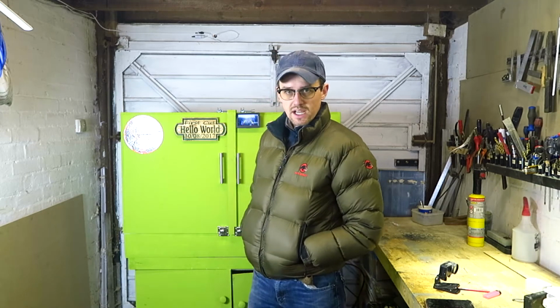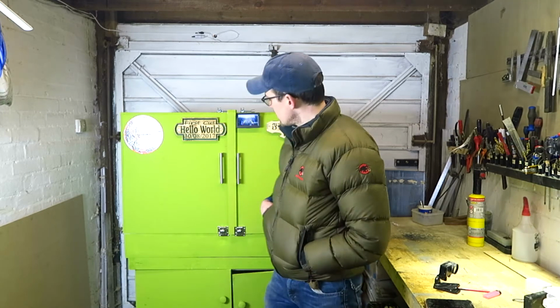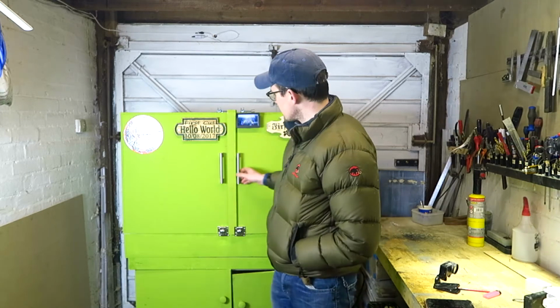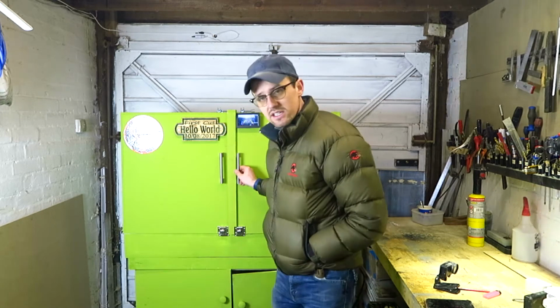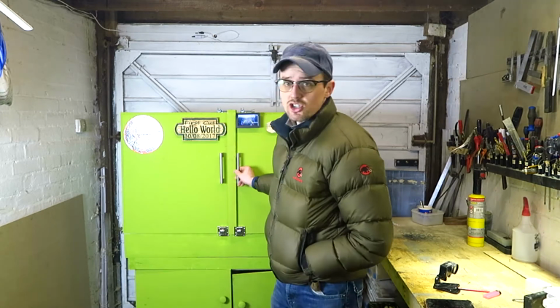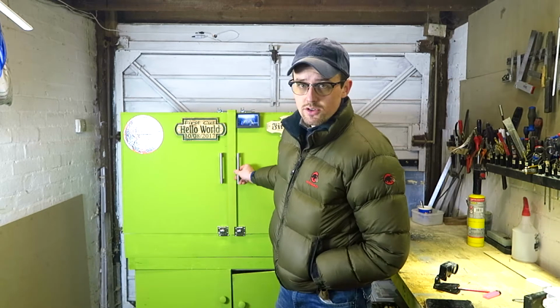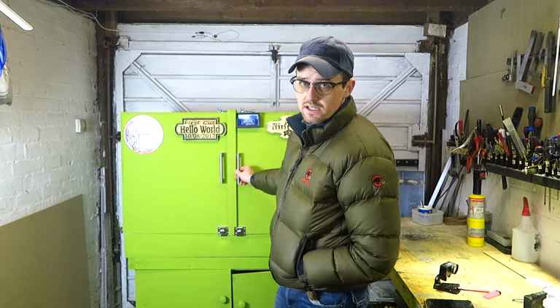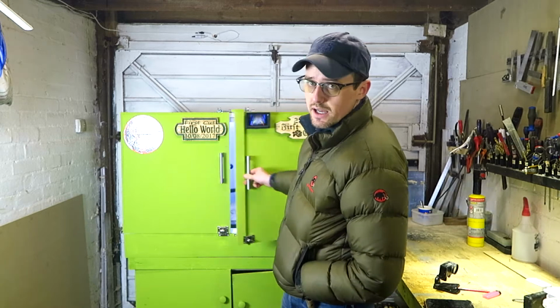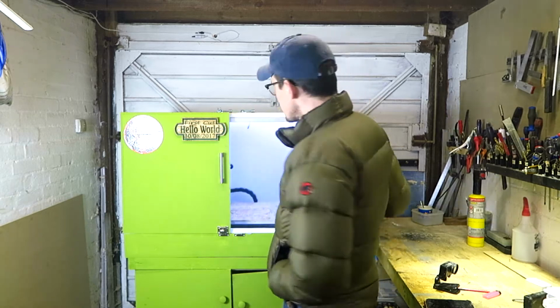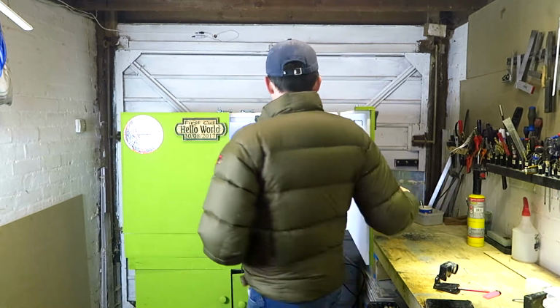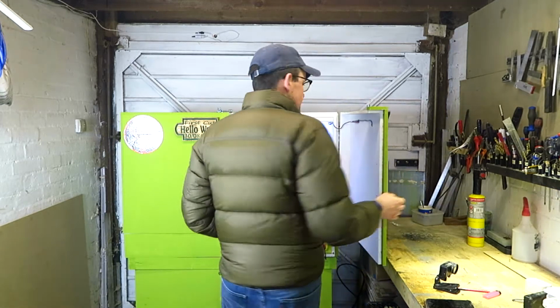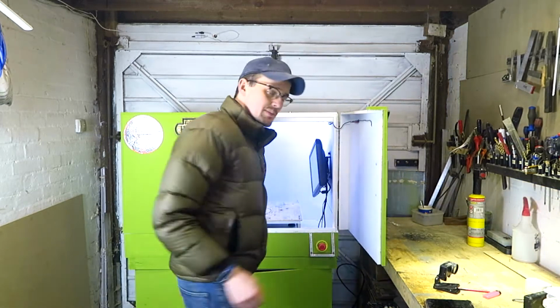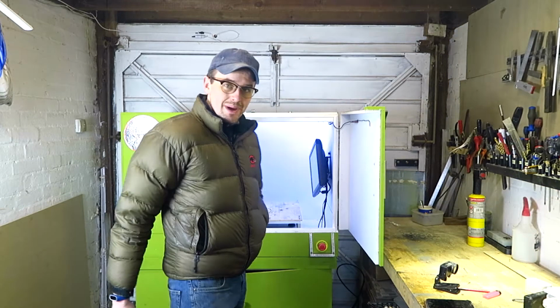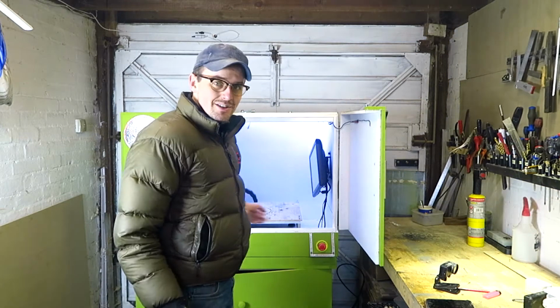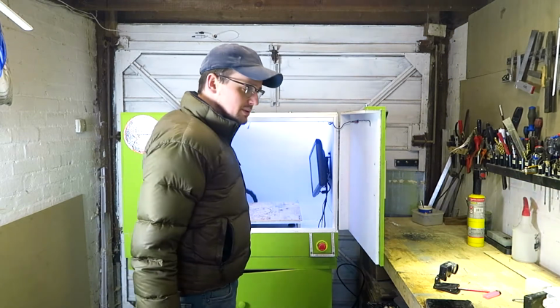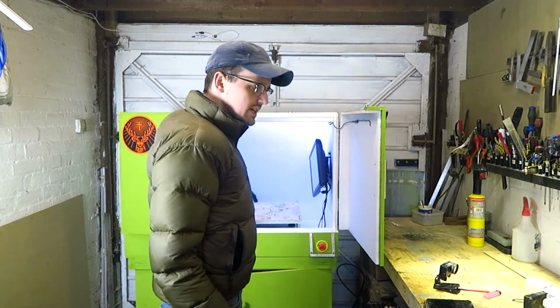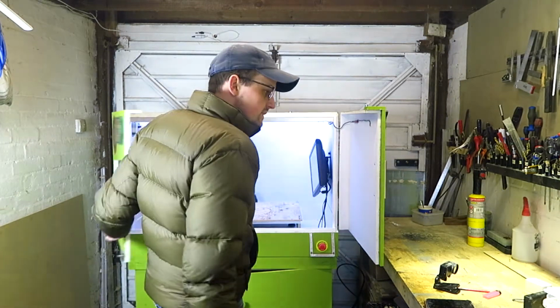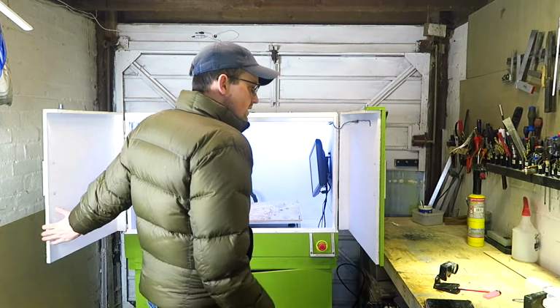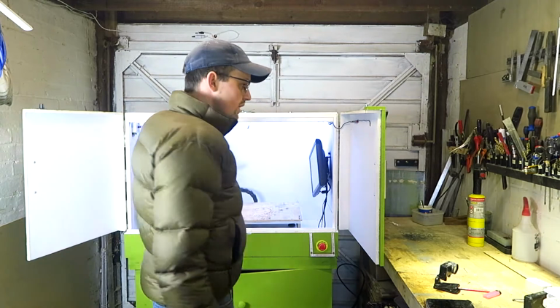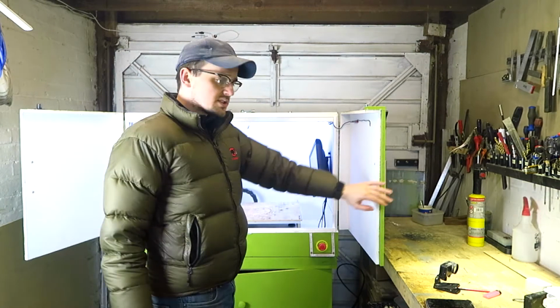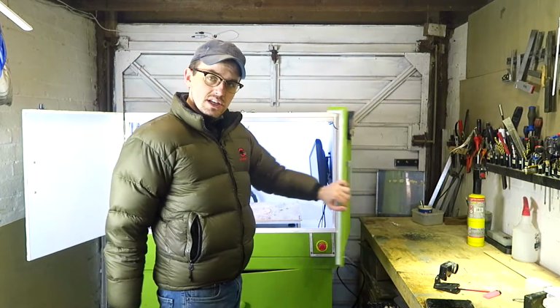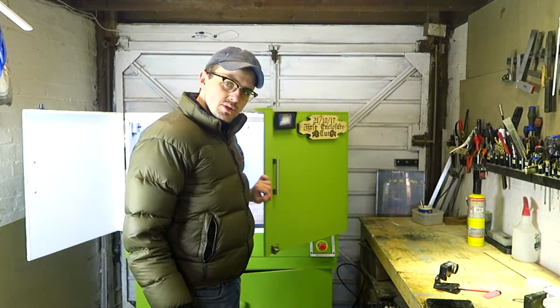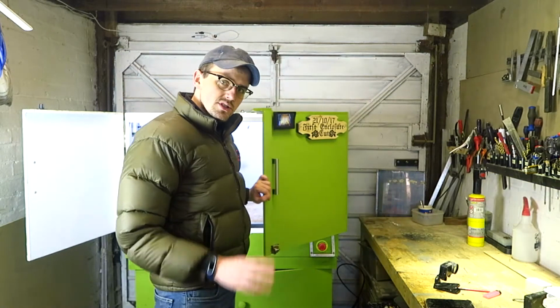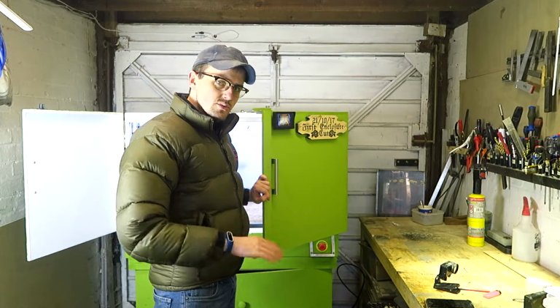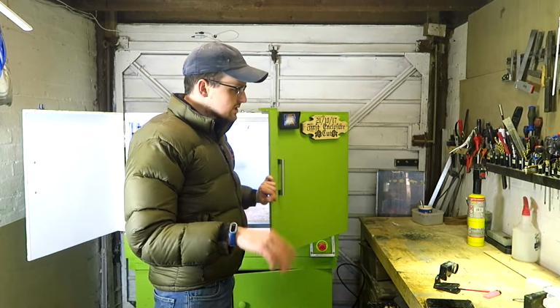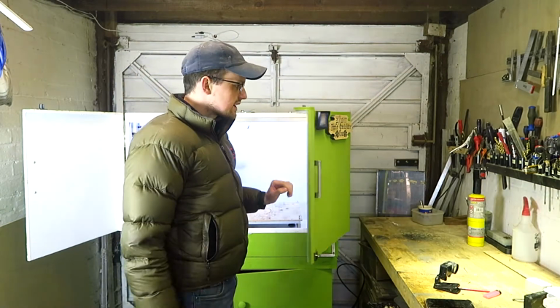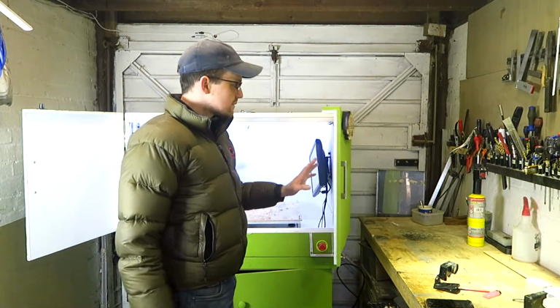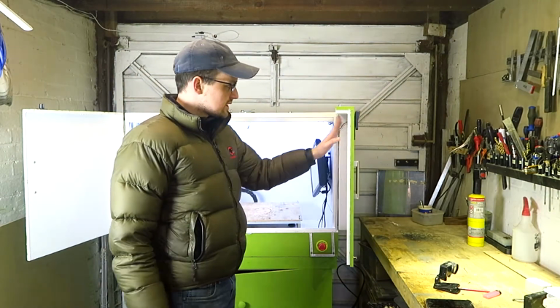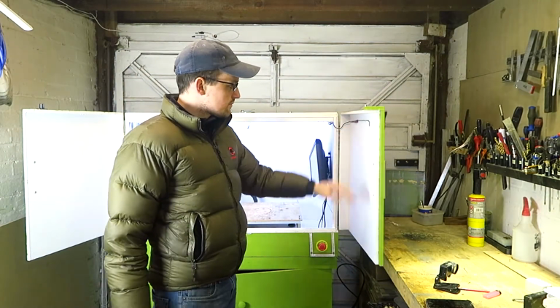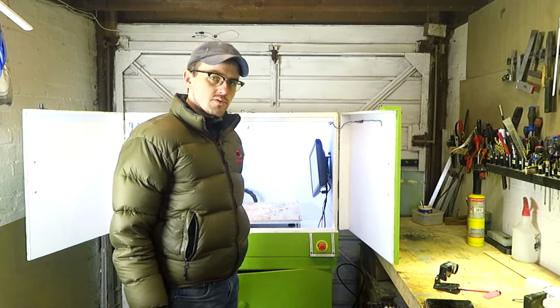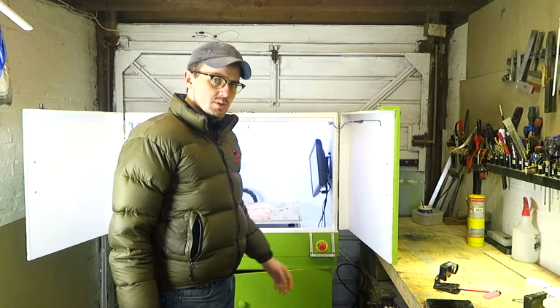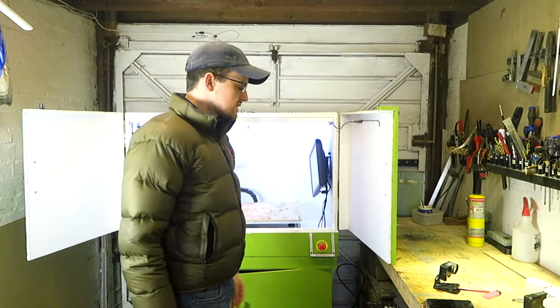As you can see, it's a garish colour of green, but this just happened to be the paint I had available. The wife chose this for the kitchen, but as soon as it touched the wall she decided against it, which I fully support.